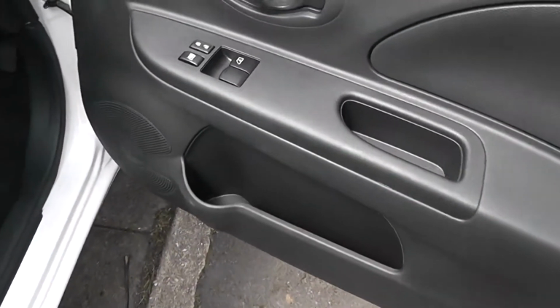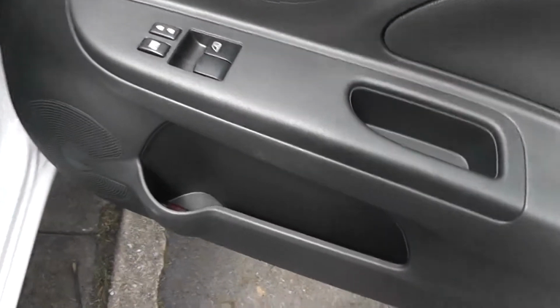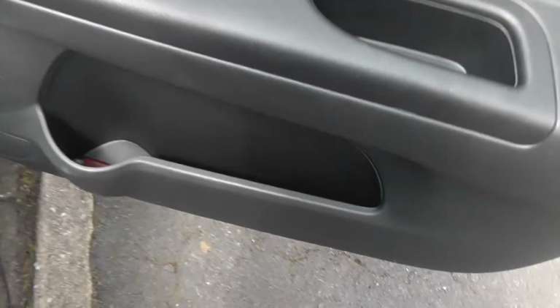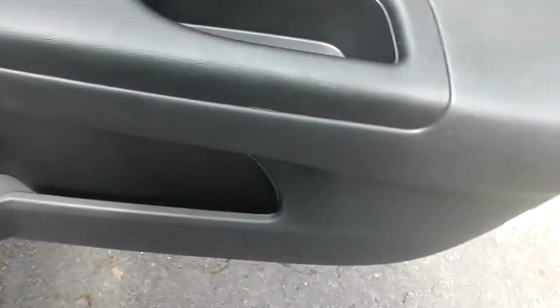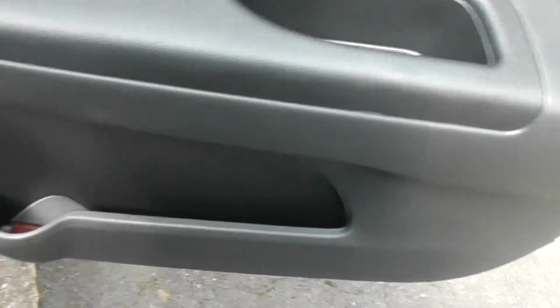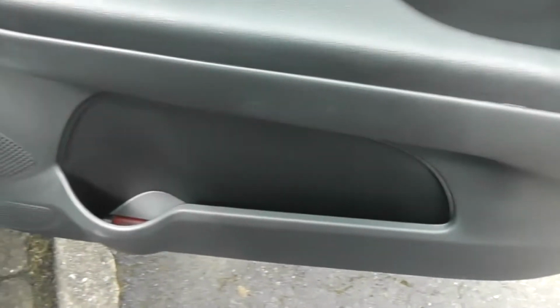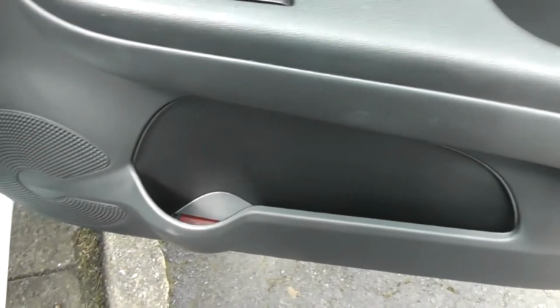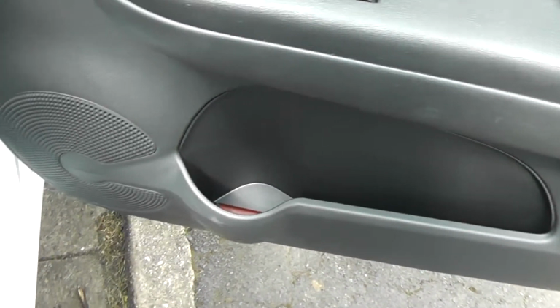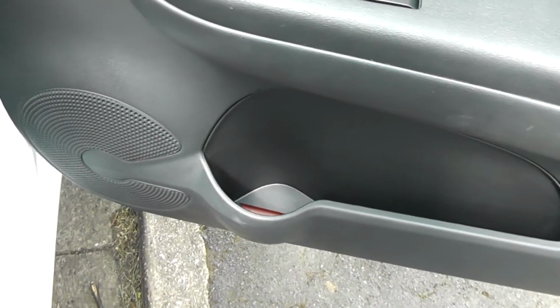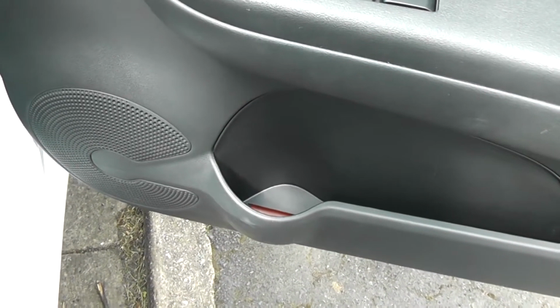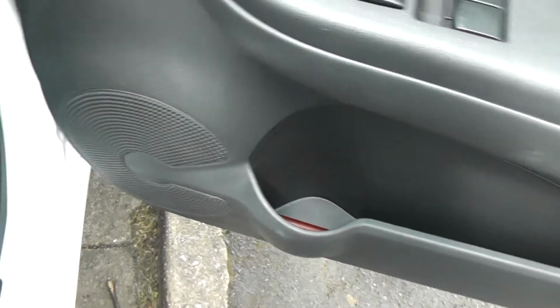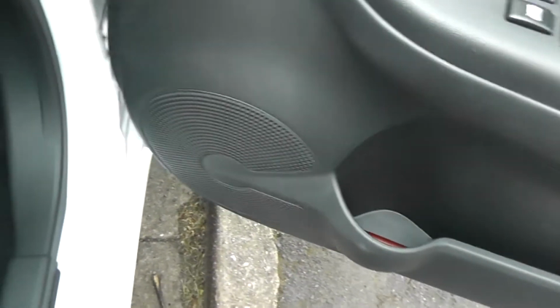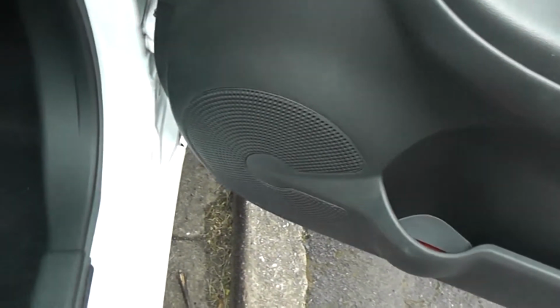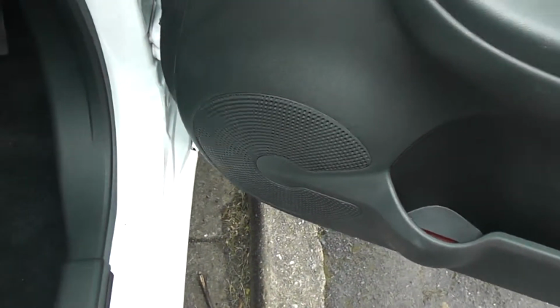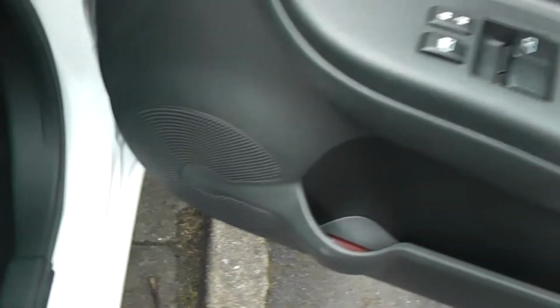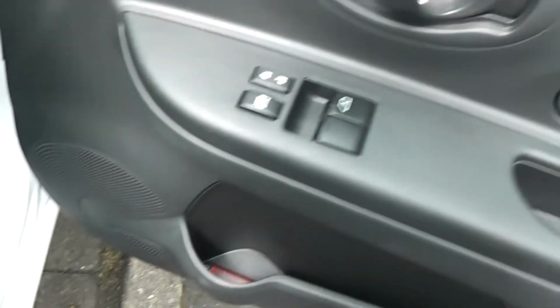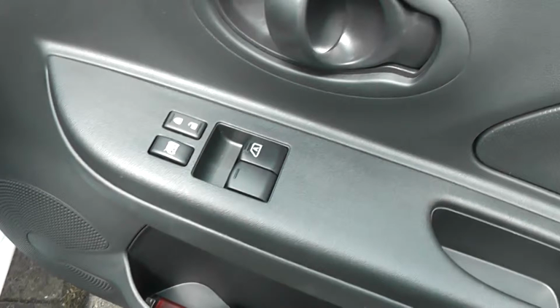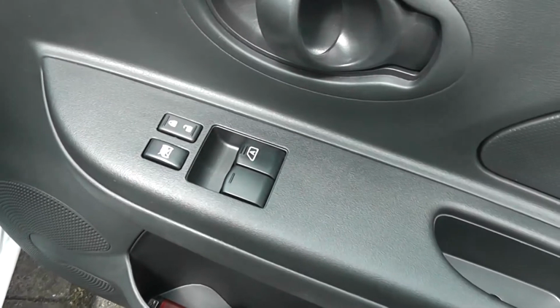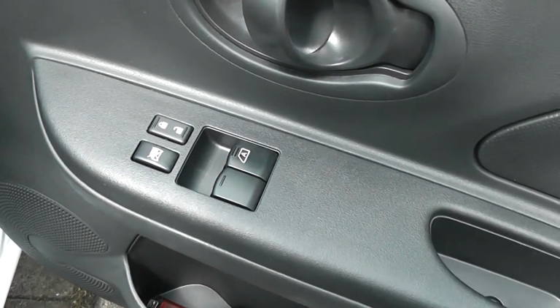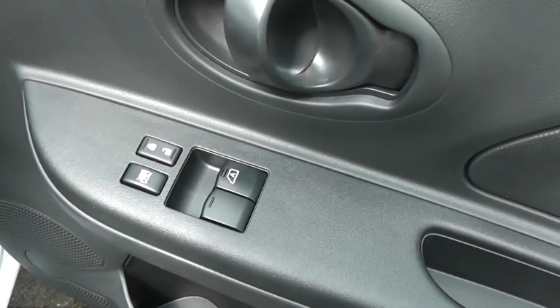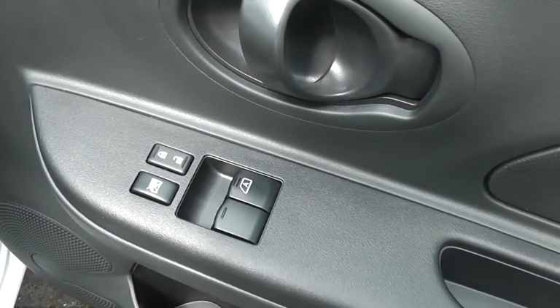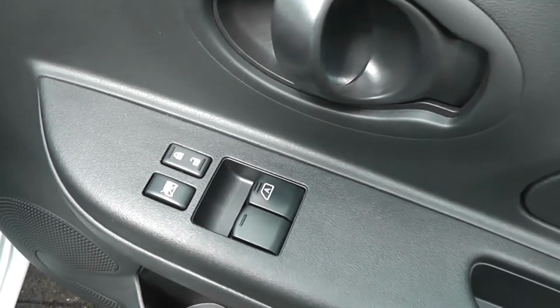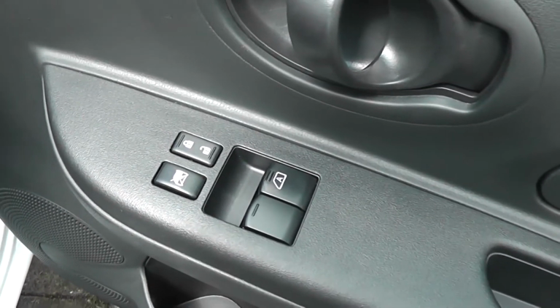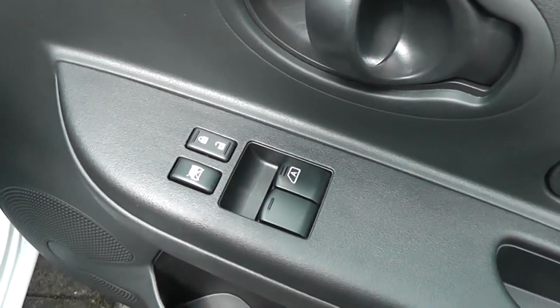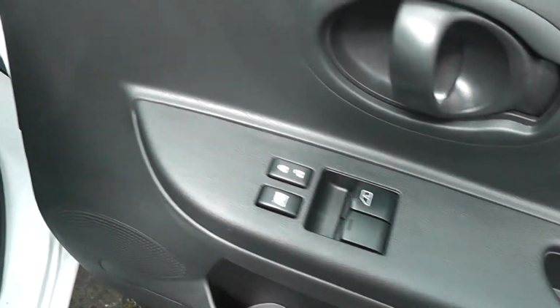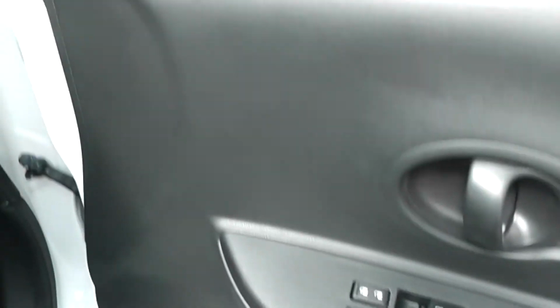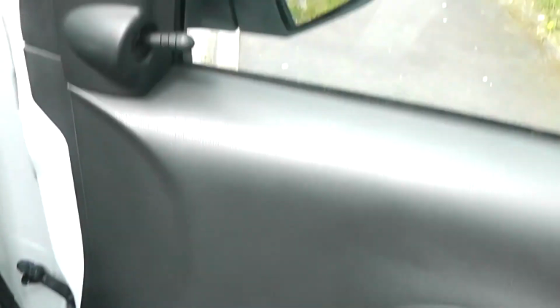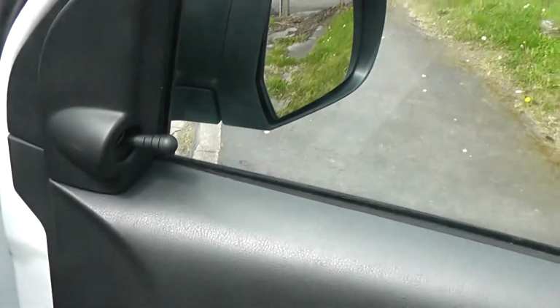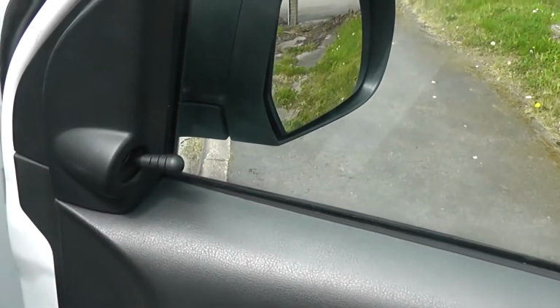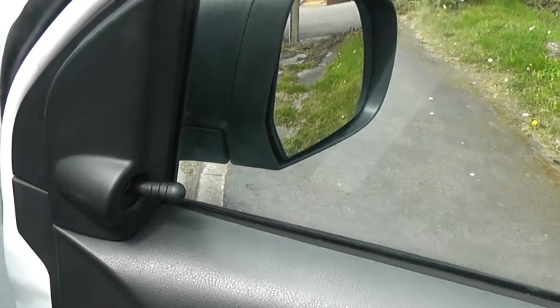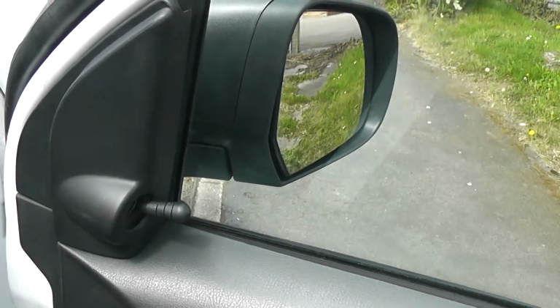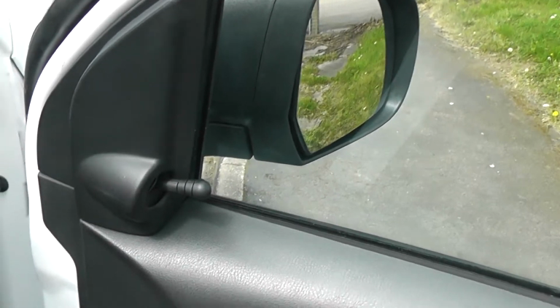The driver has a little bit of extra storage with a bottle holder at the front. It's got front speakers, controls for the front electric windows, an interior central locking button, and the door mirrors are manually adjustable.